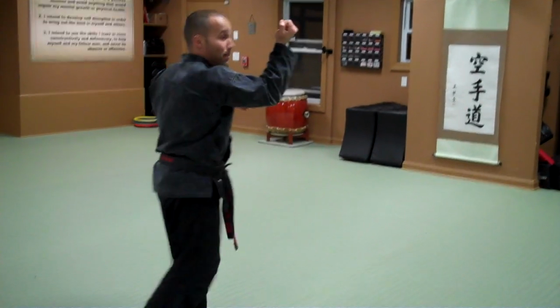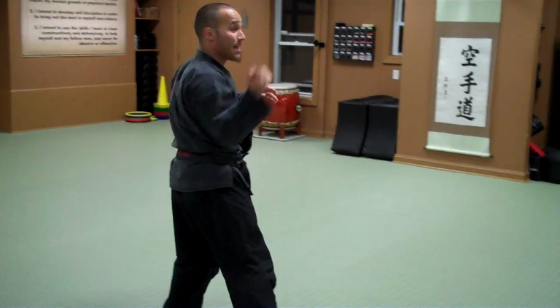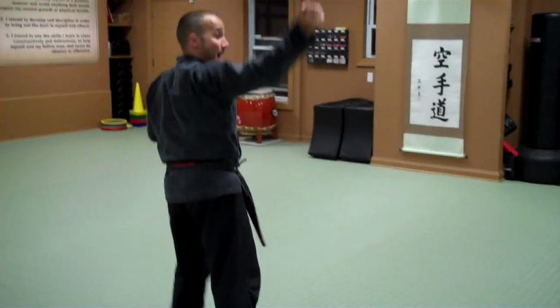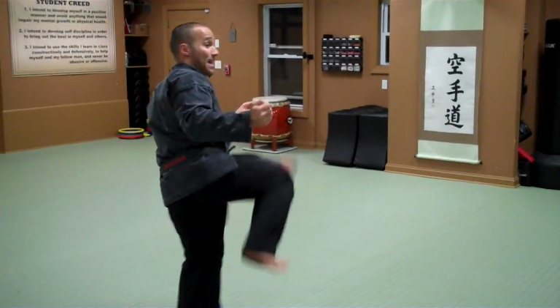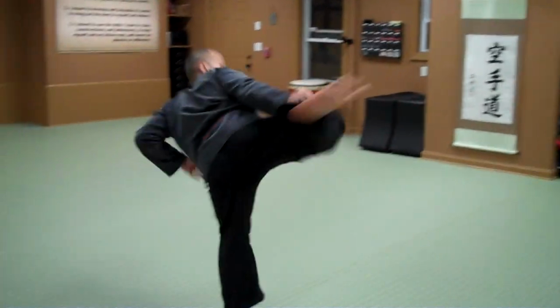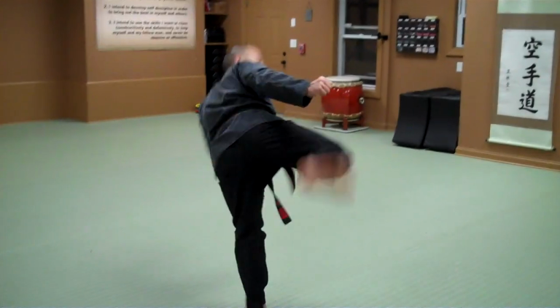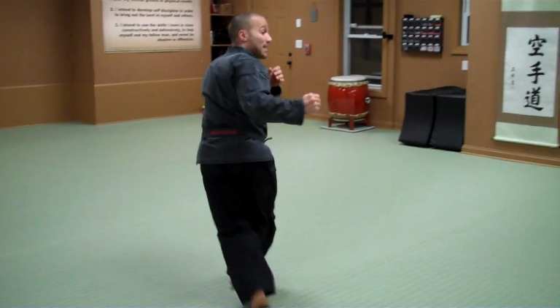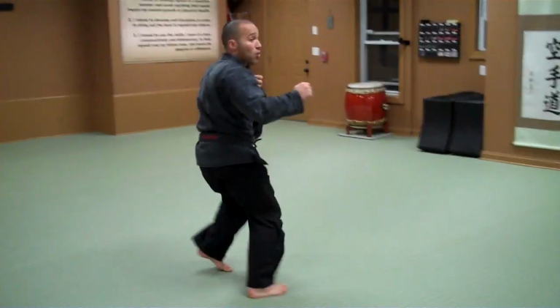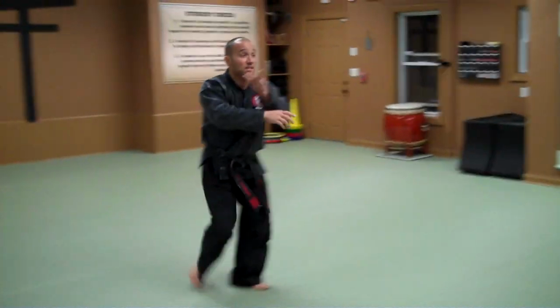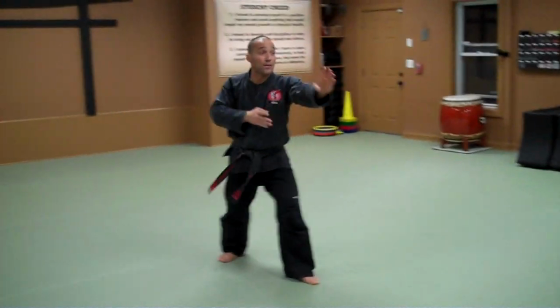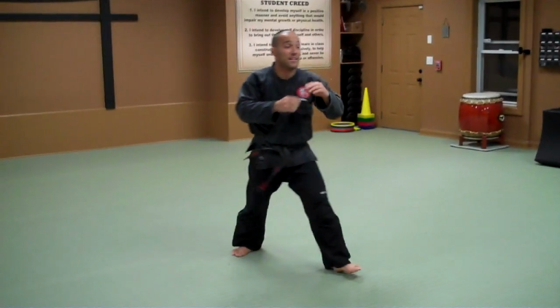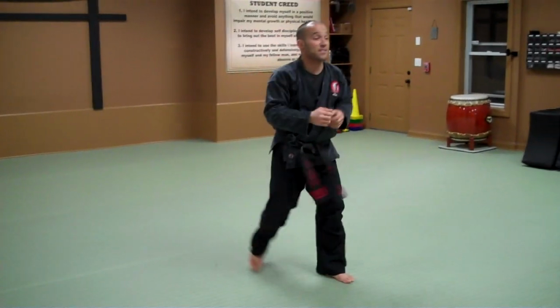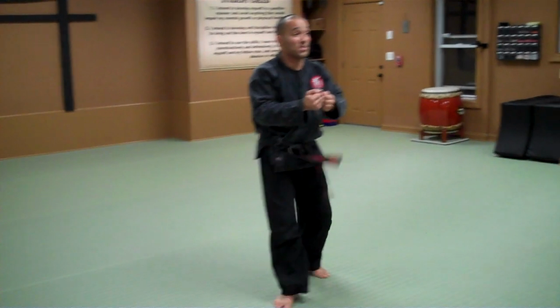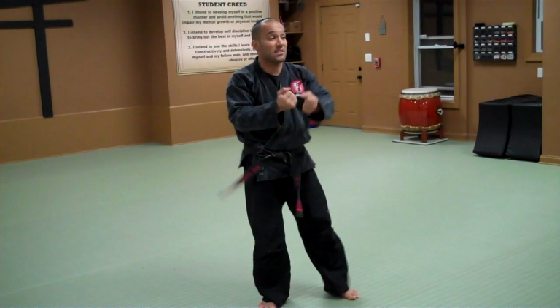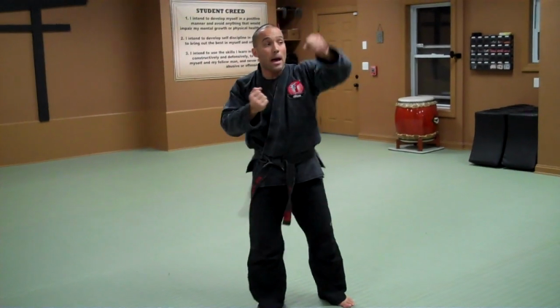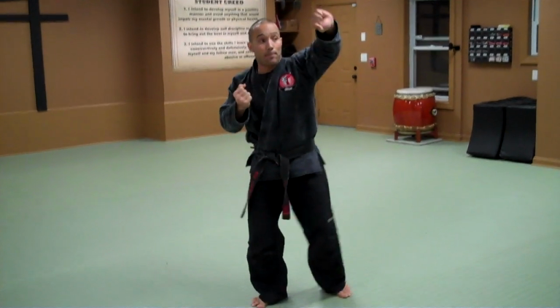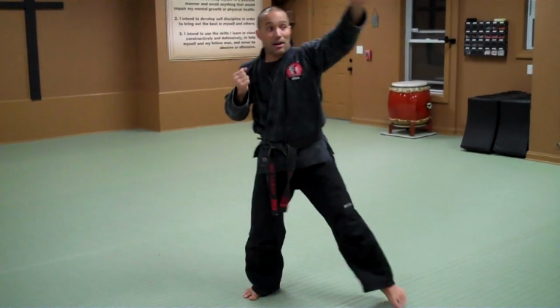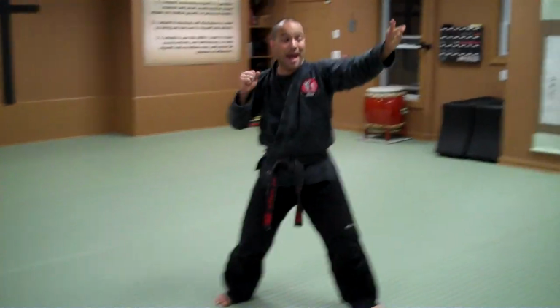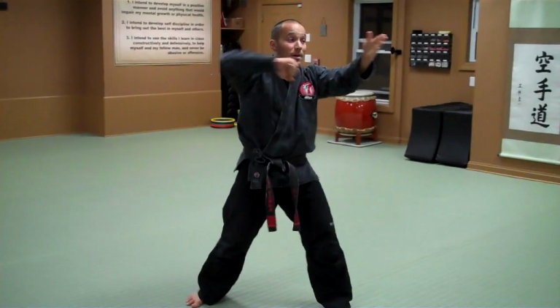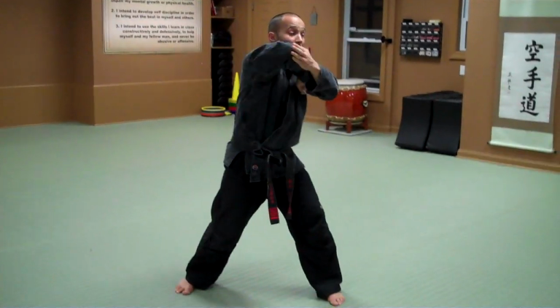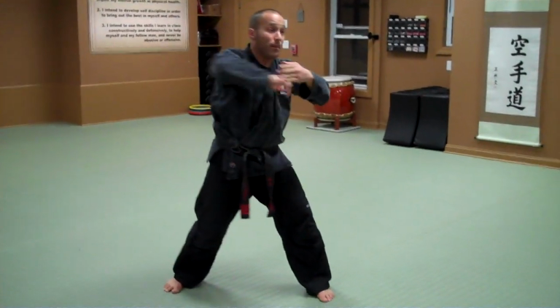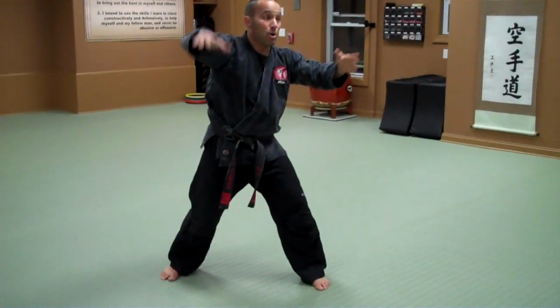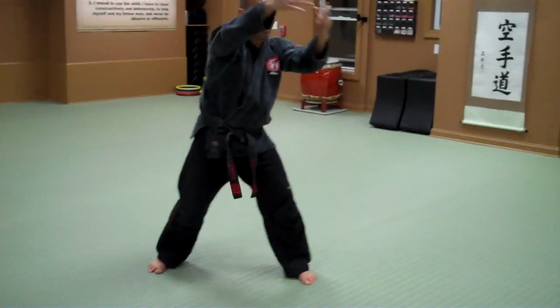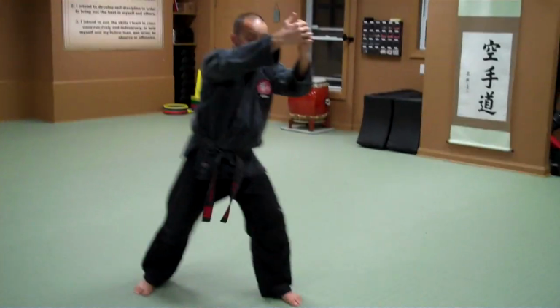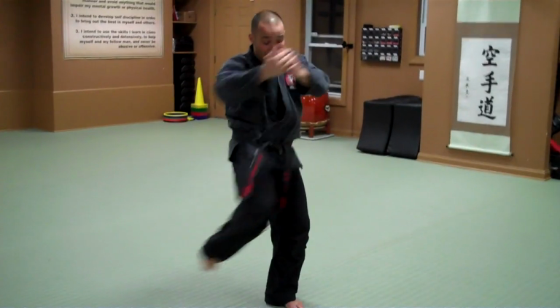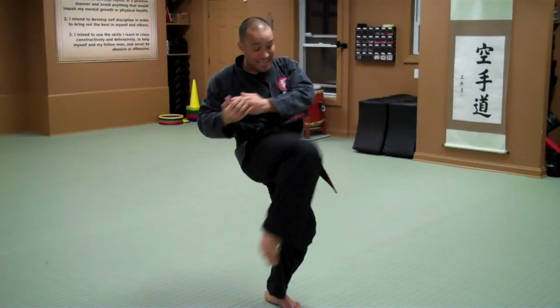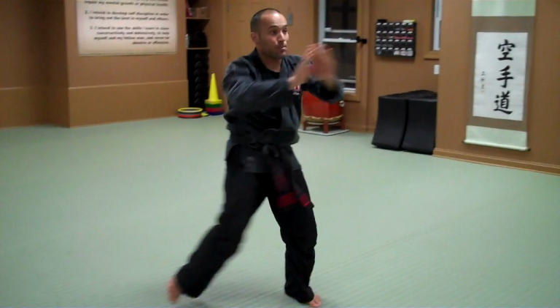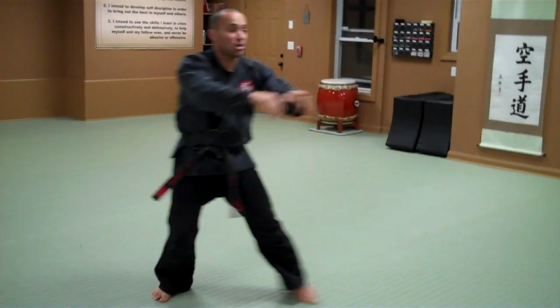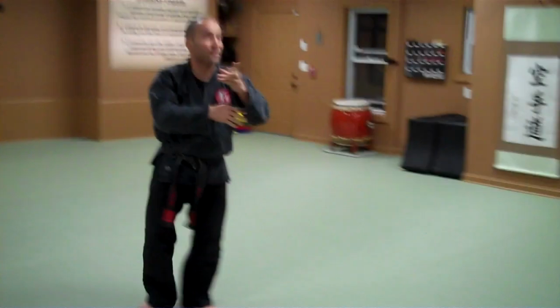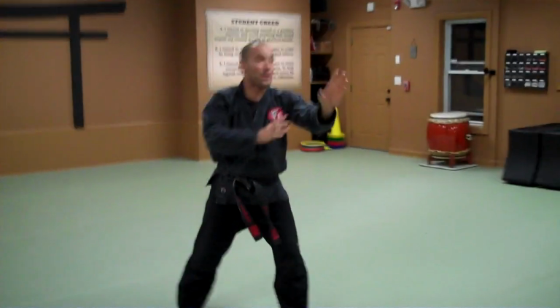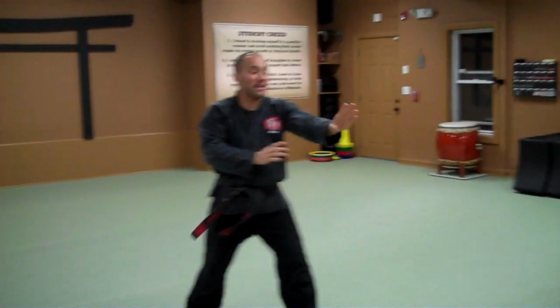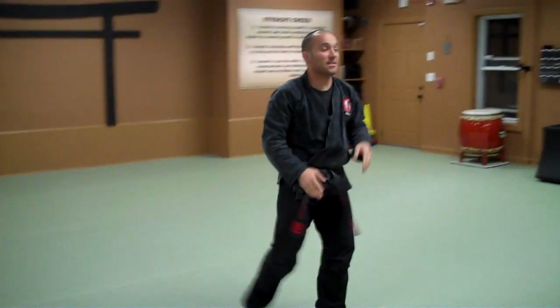Number 5: inside block, high, side kick, cross, fighting stance. Number 6: up block, grab, elbow, grab, knee, push off, fighting stance.